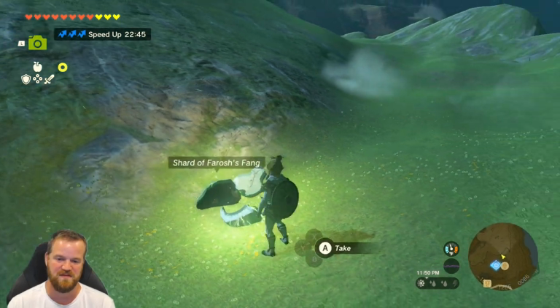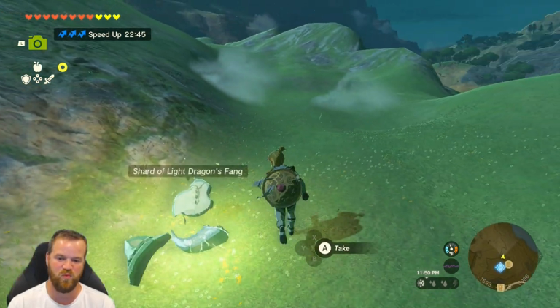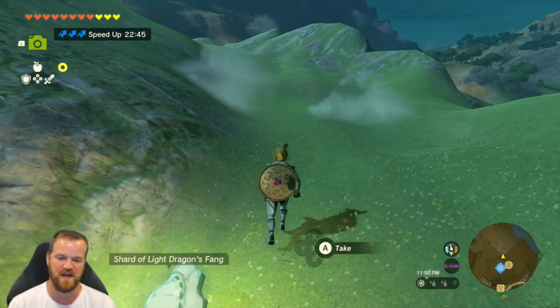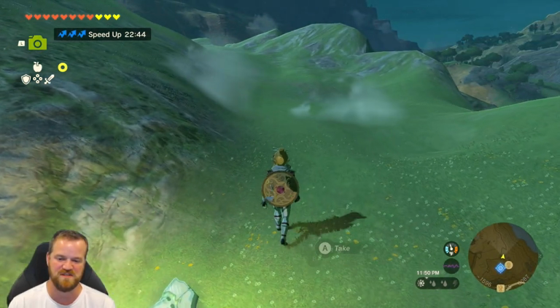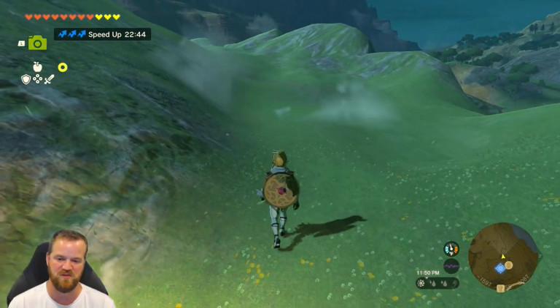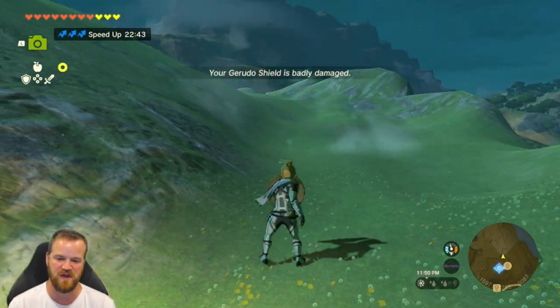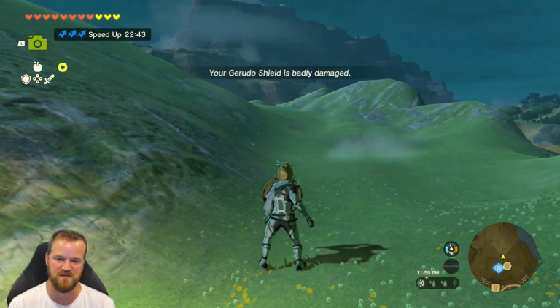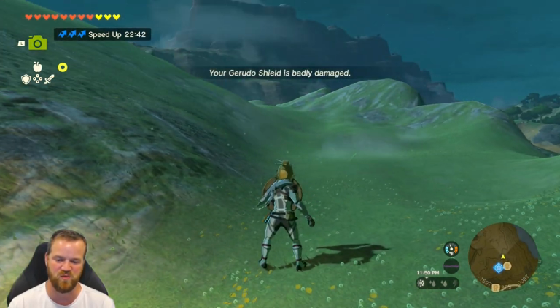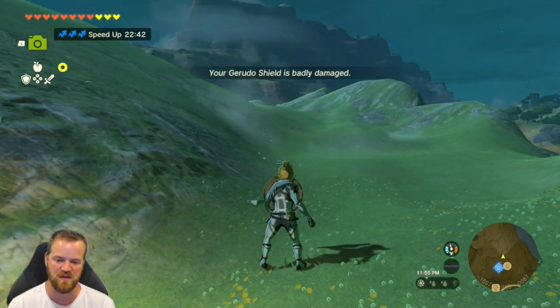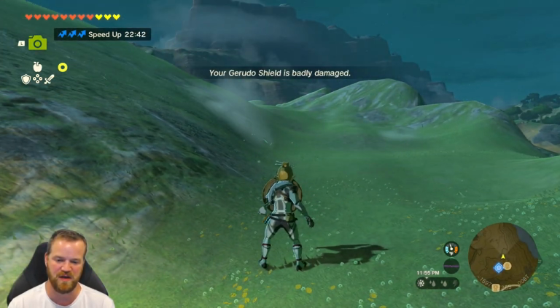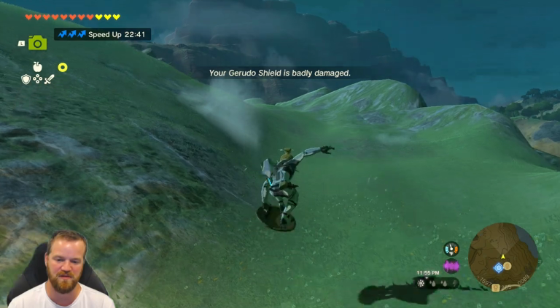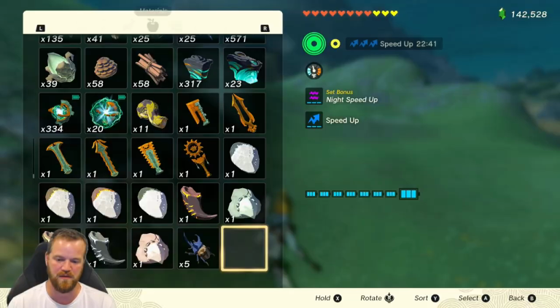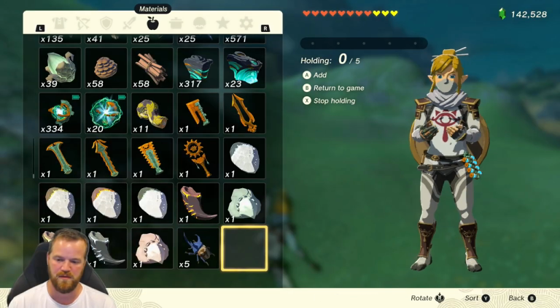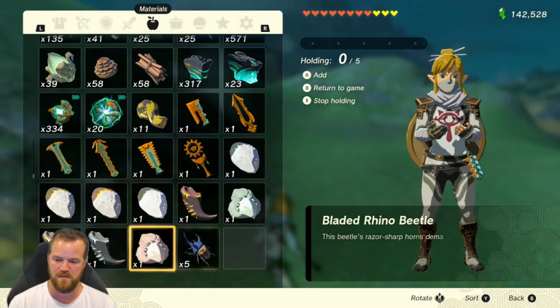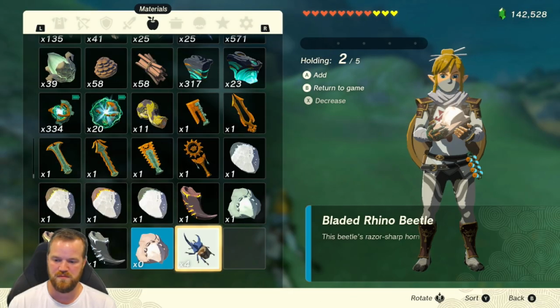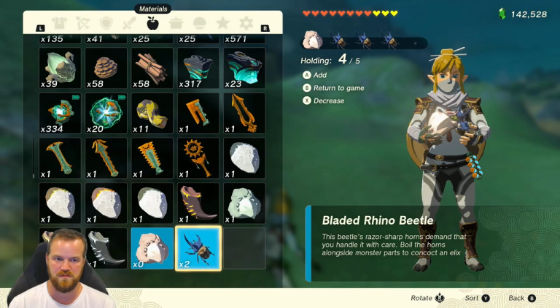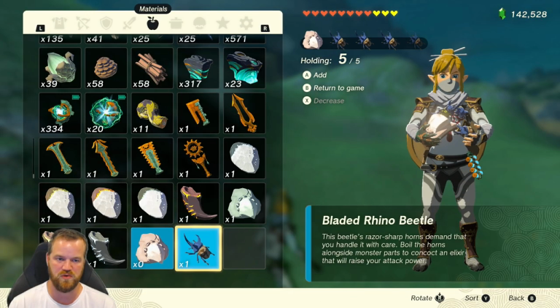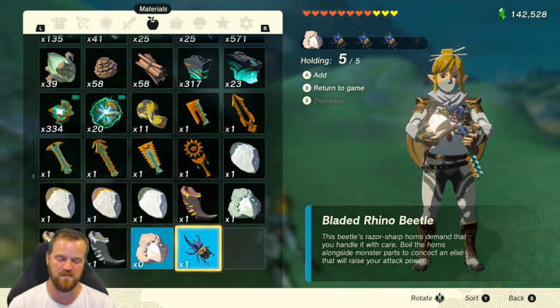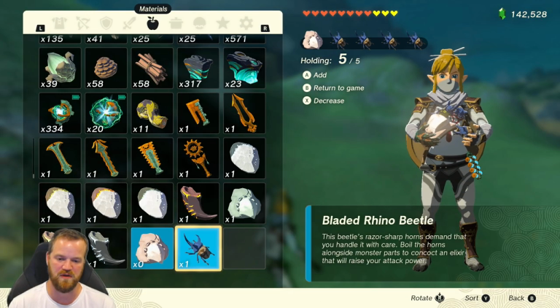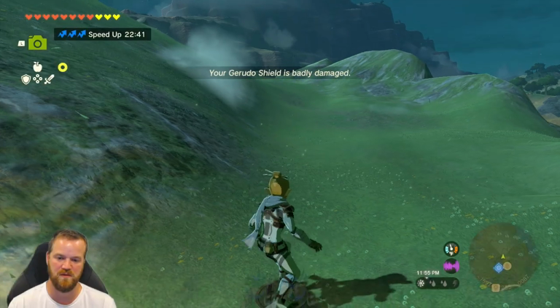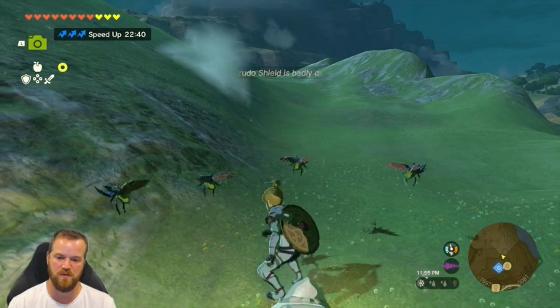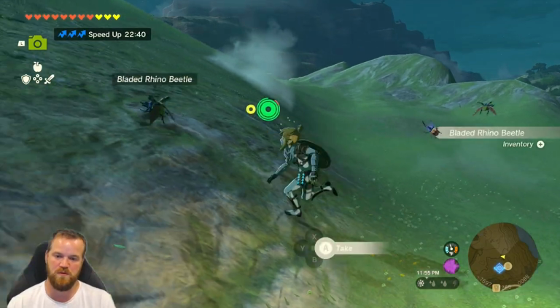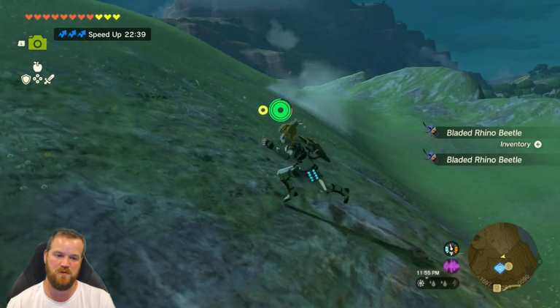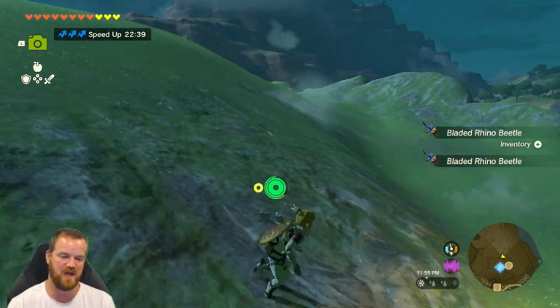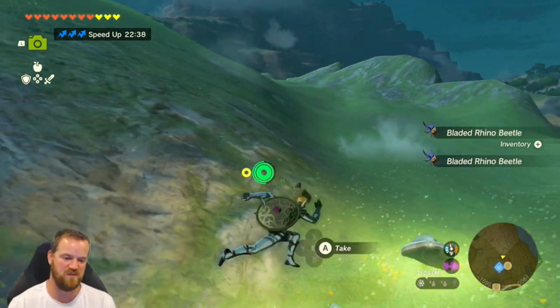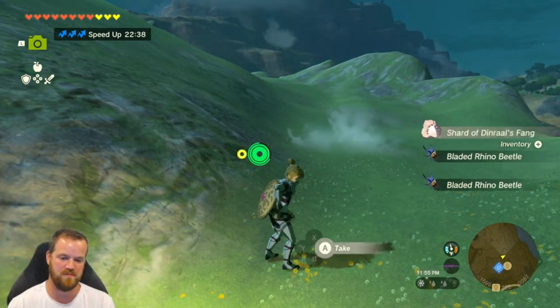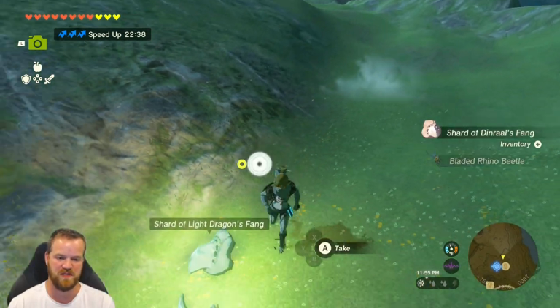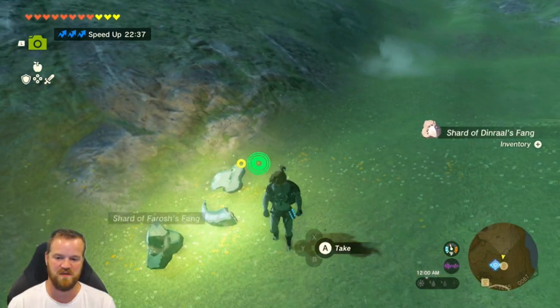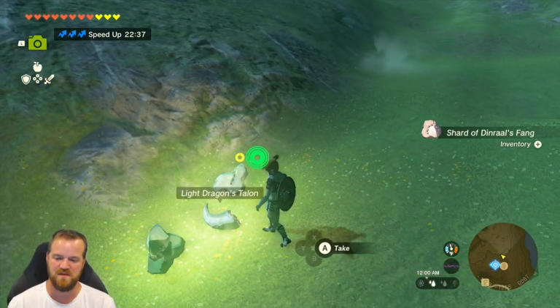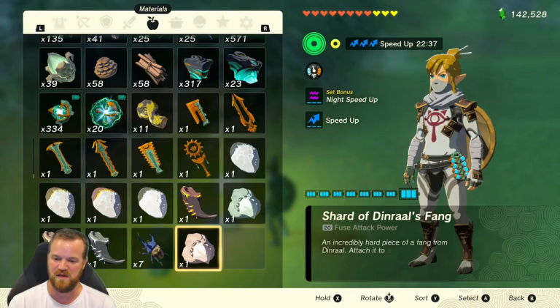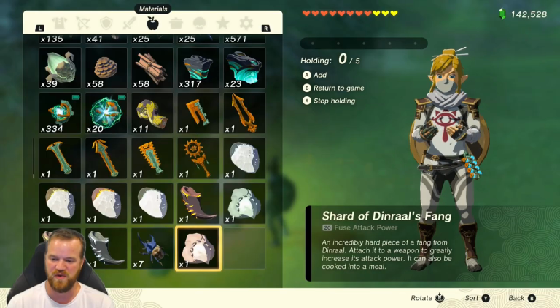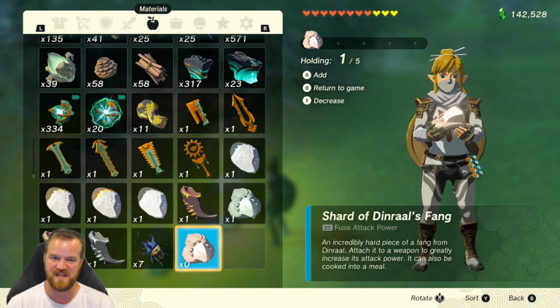So now we have five. You know, from one to five, this is just so nerve-wracking — it's like, where are they going to go? We're going to go for four here. Oh, we got two of them. All right, we're at seven.